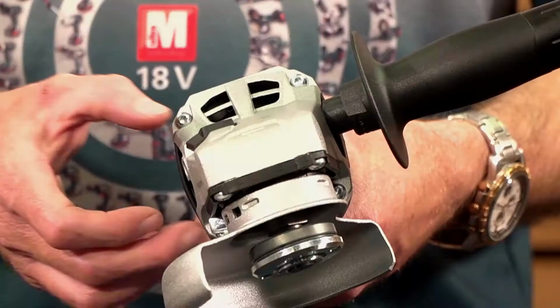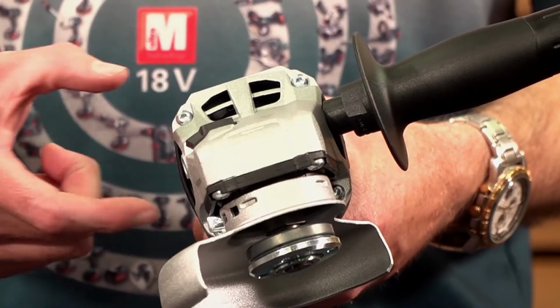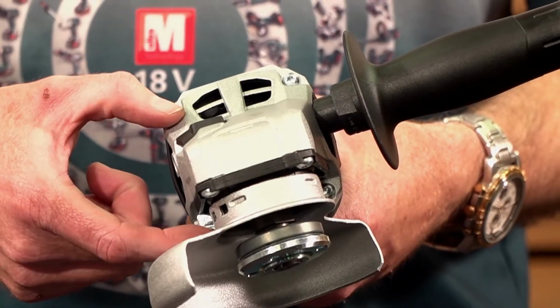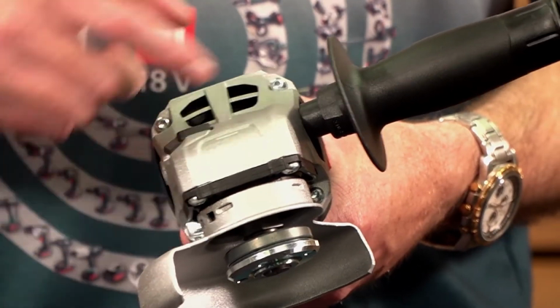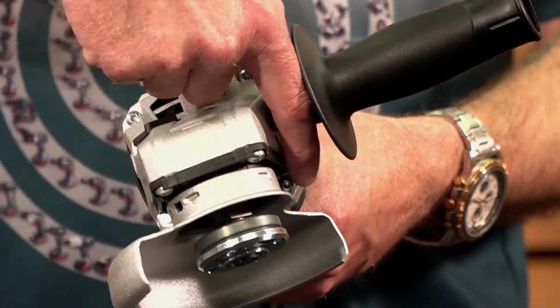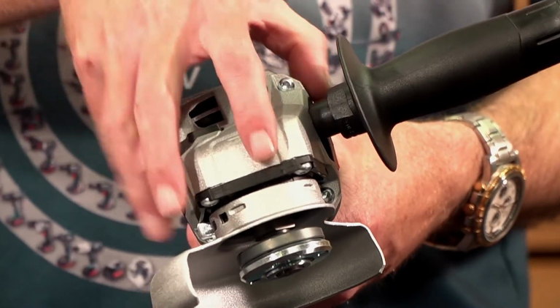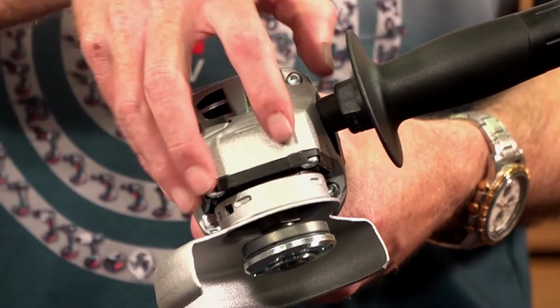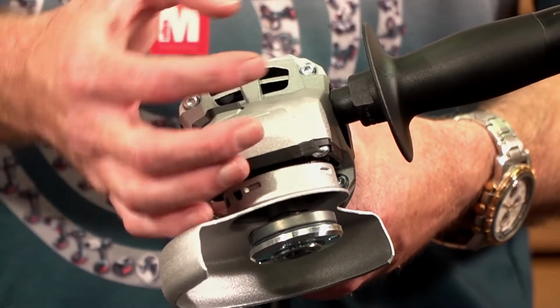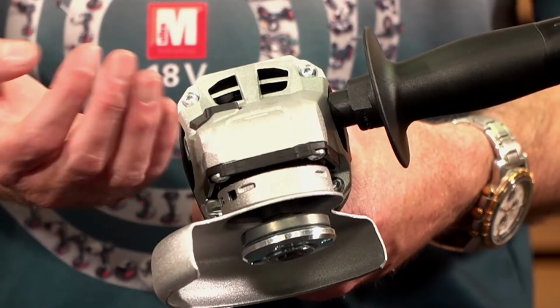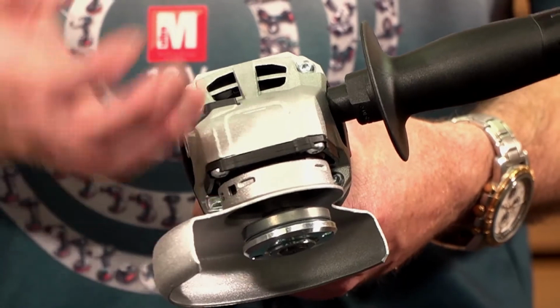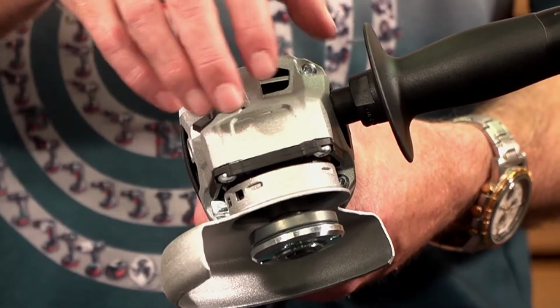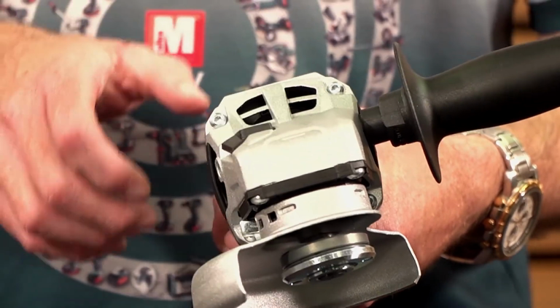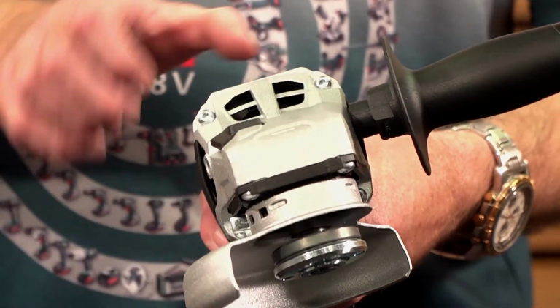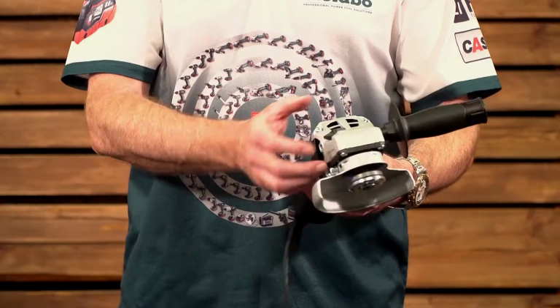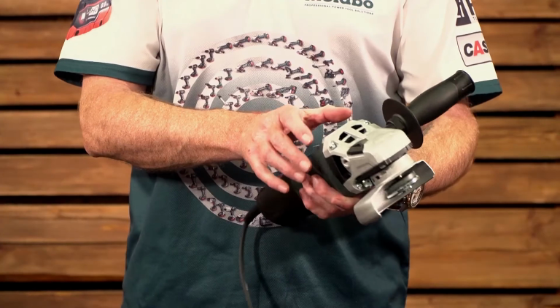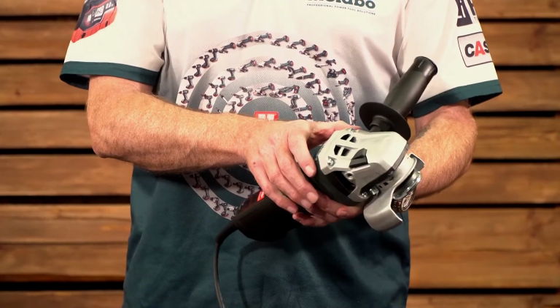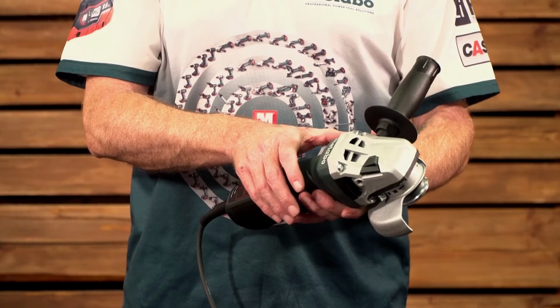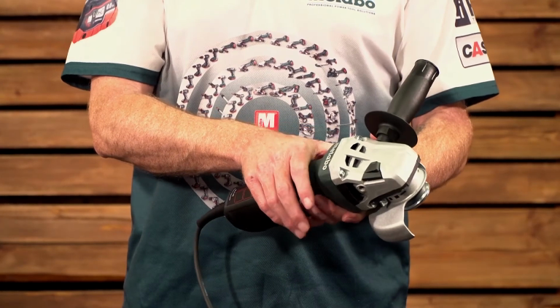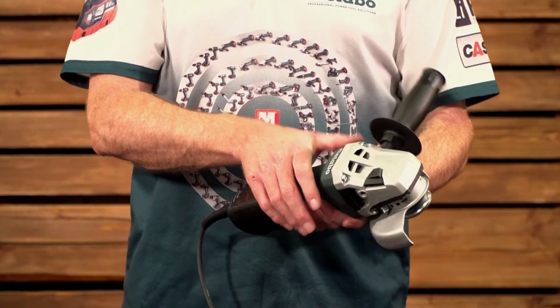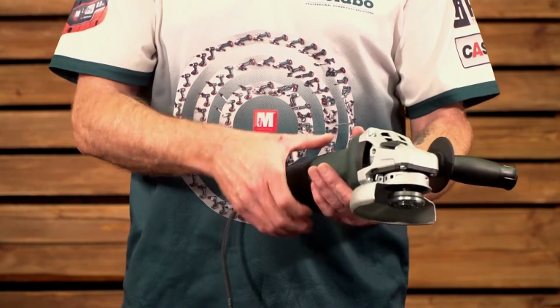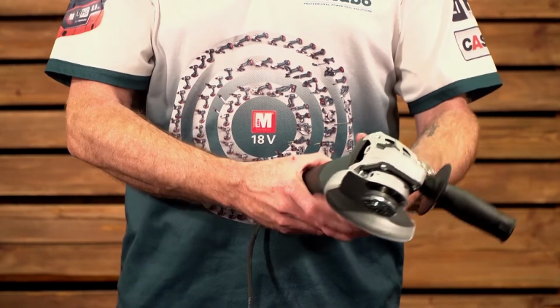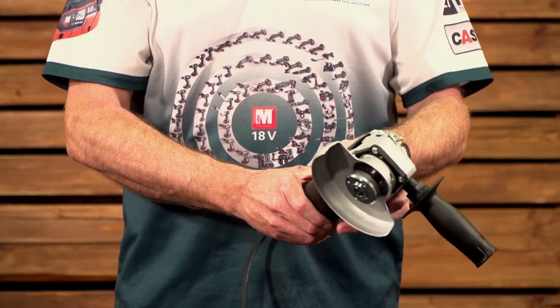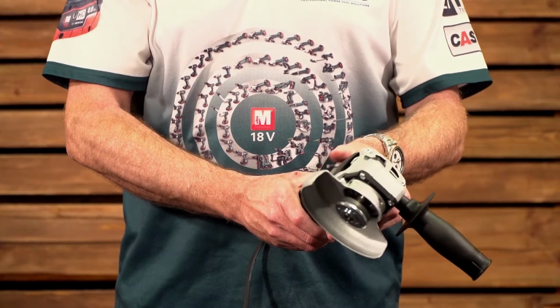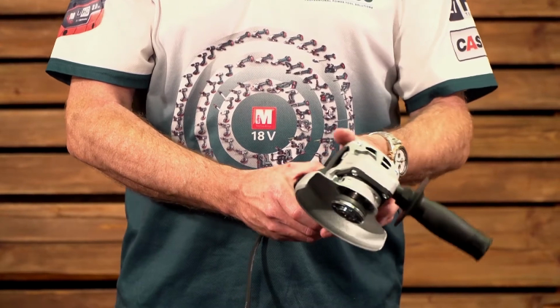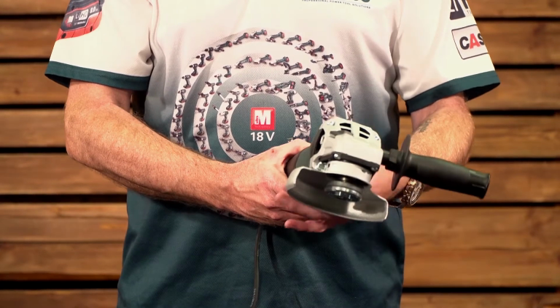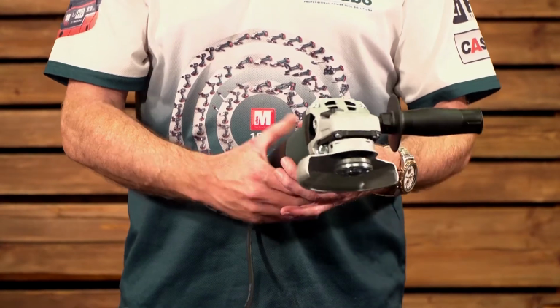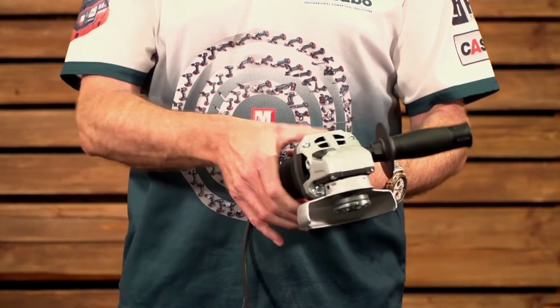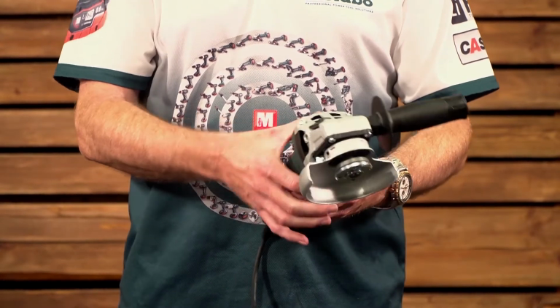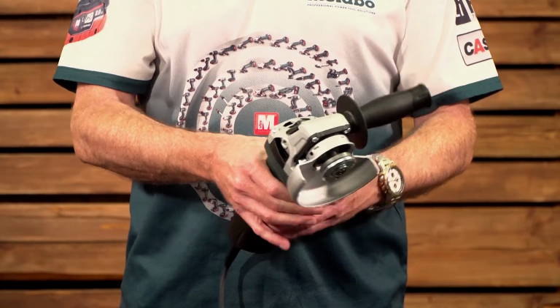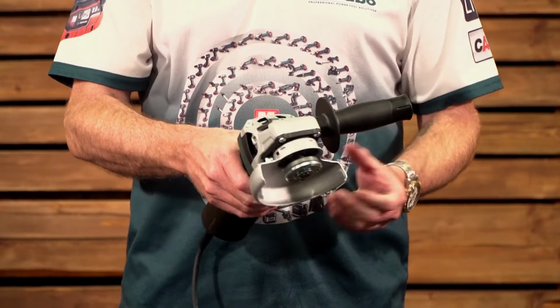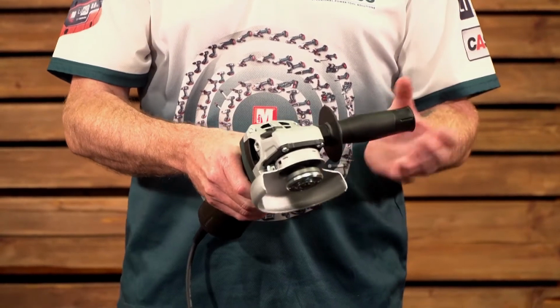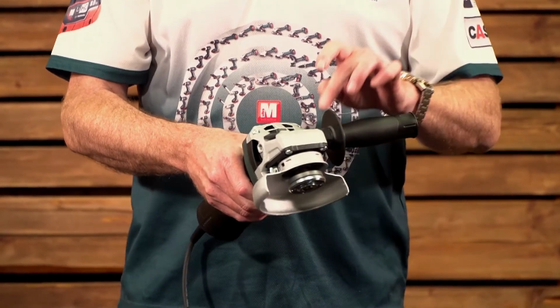The gearbox is perfectly symmetrical. By loosening these three or four bolts, you can swing the gearbox around so you can have your switch on the left or right depending on whether you're left- or right-handed, on top or bottom — whatever suits you. You can then also put the side handle in all four positions.